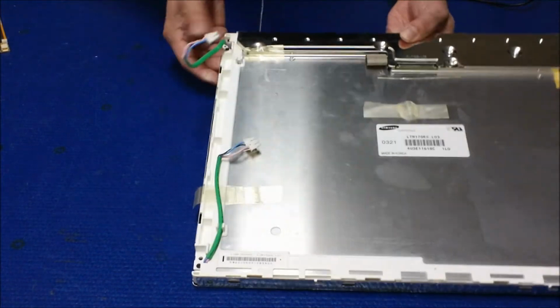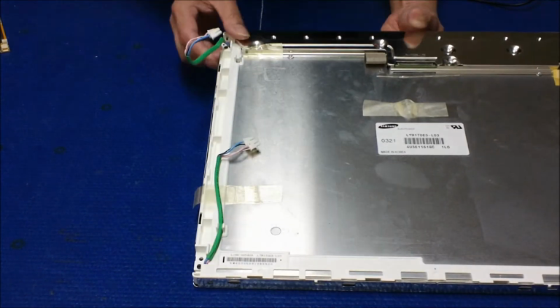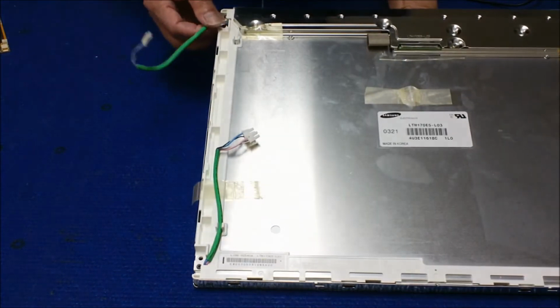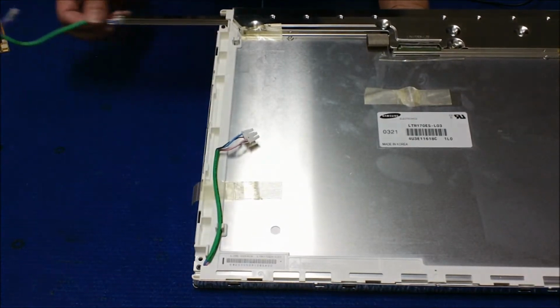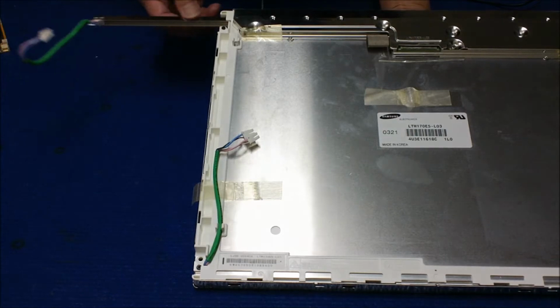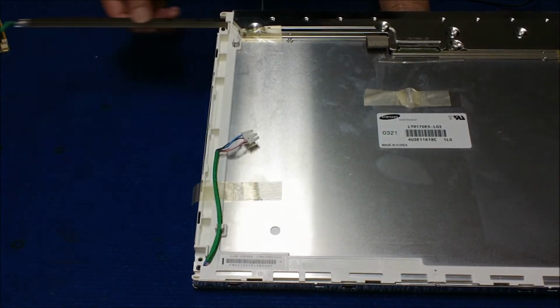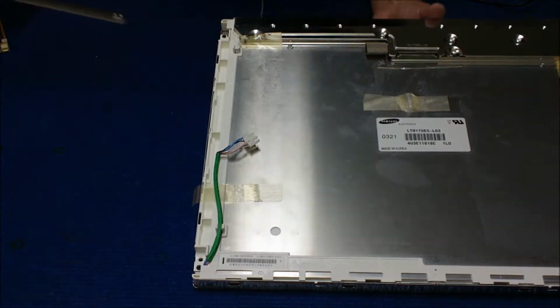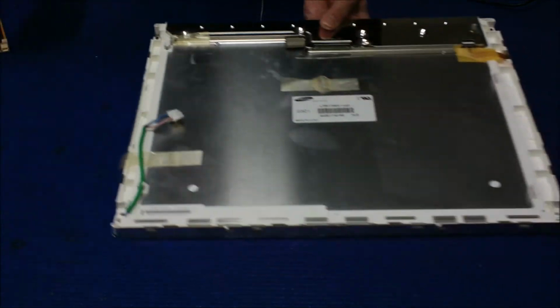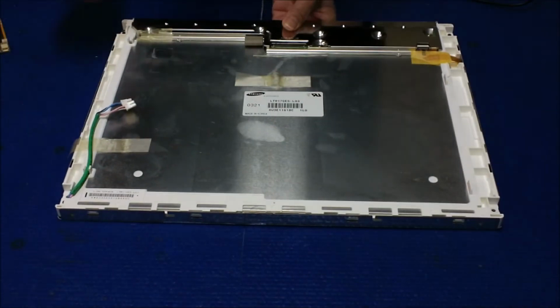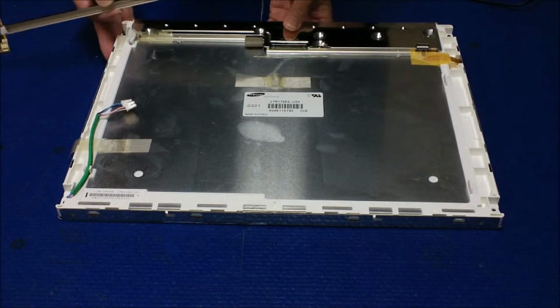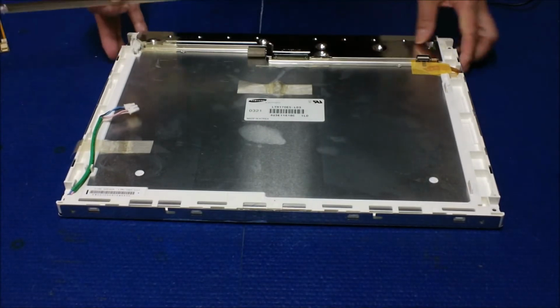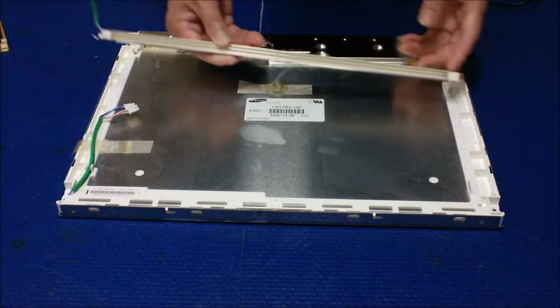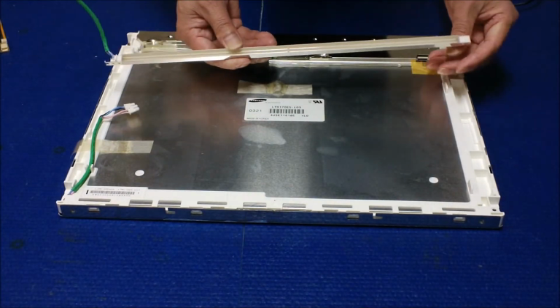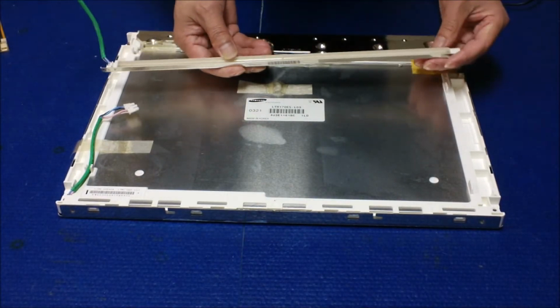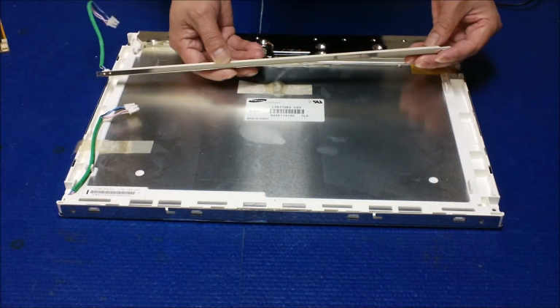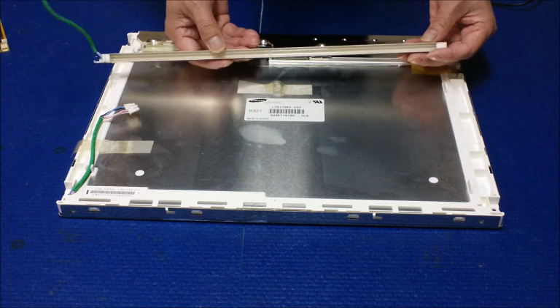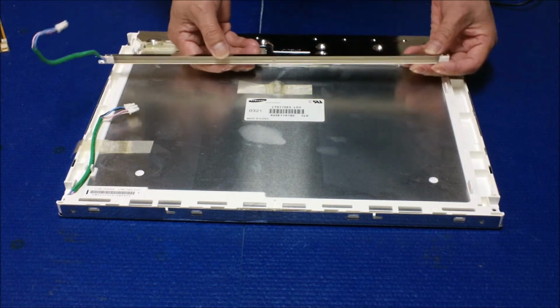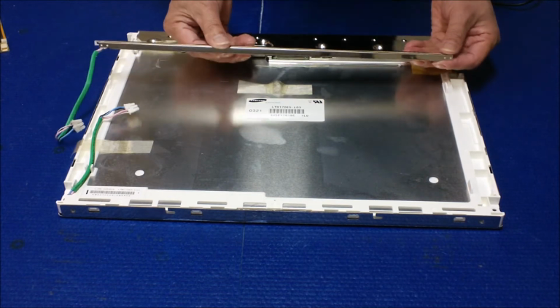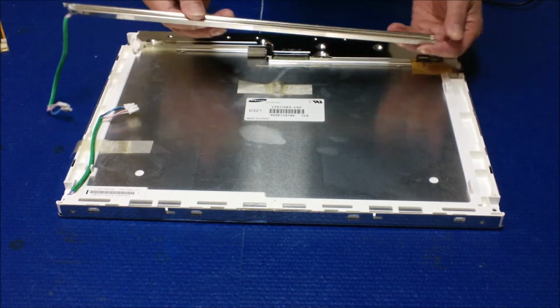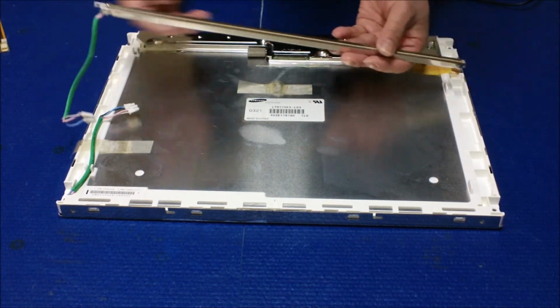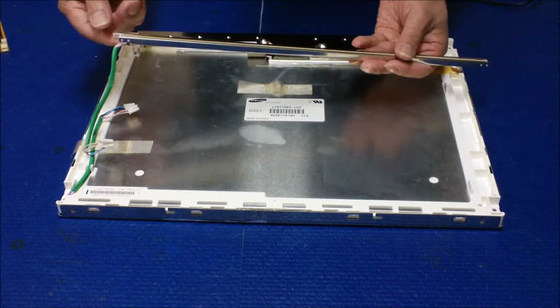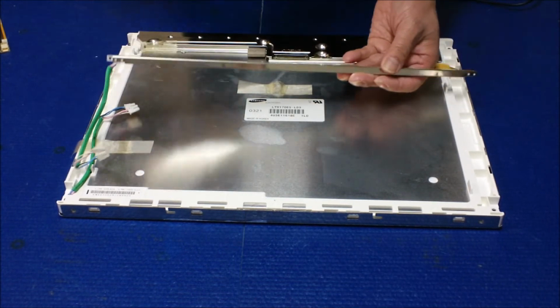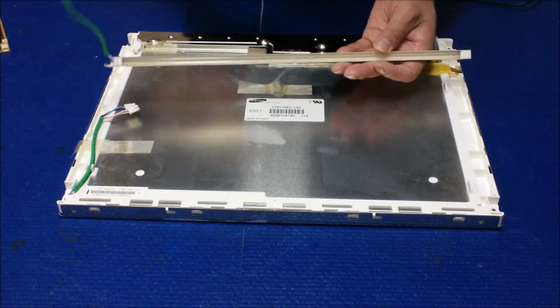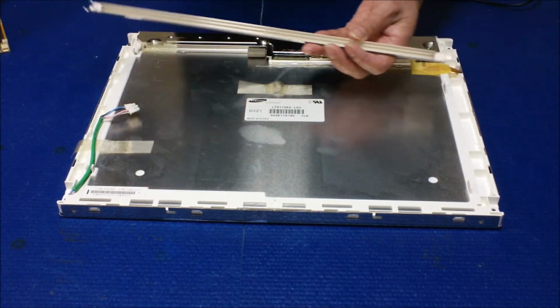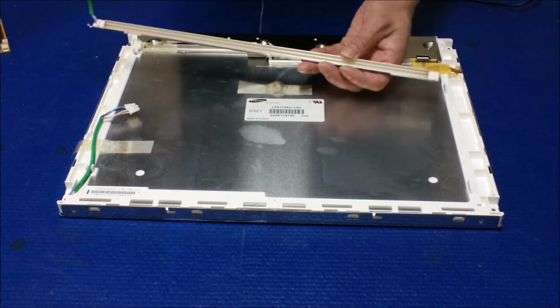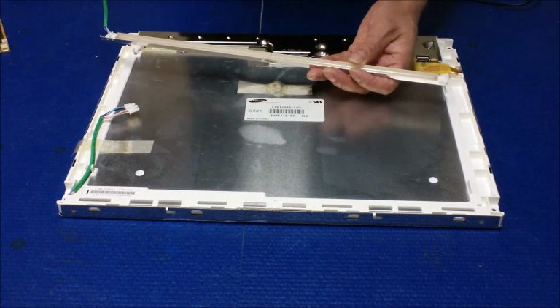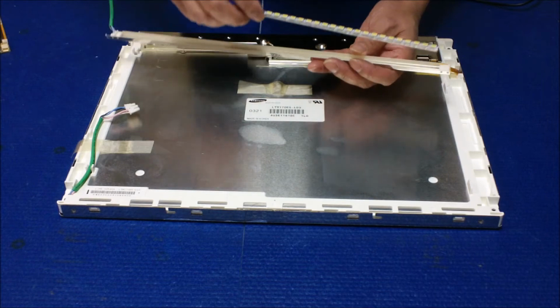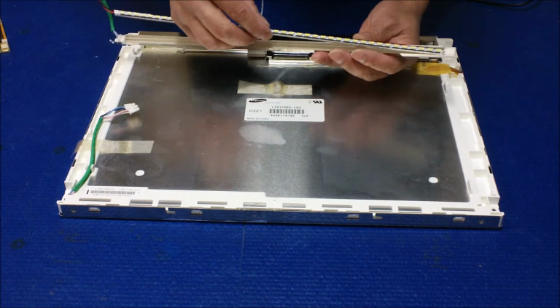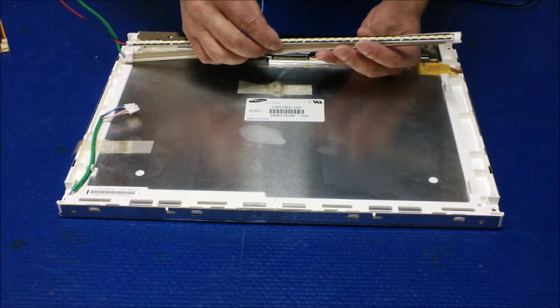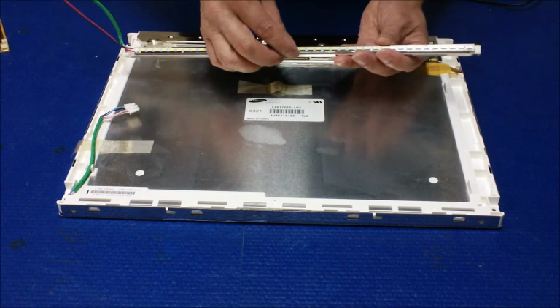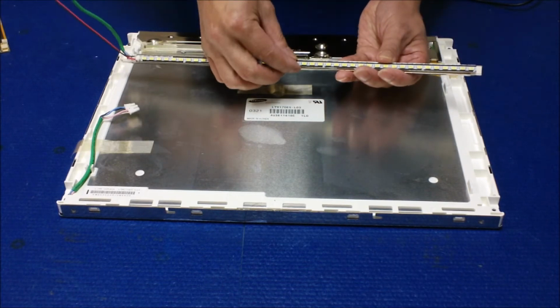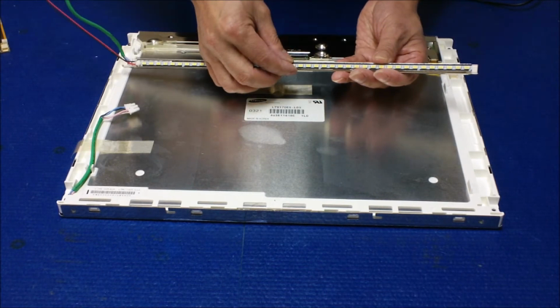After you remove it — bingo — push it like this and it comes out. Next, you need to take it out and mount our UBCUs inside the reflector.